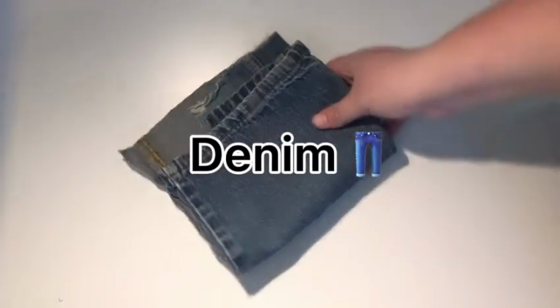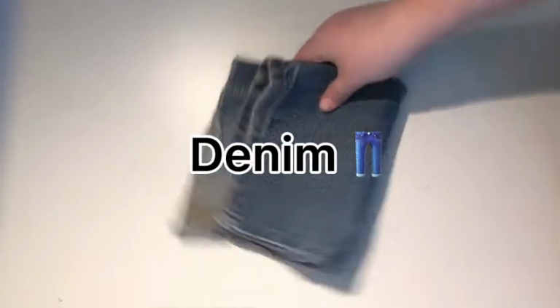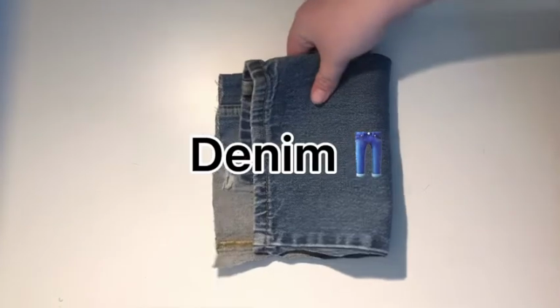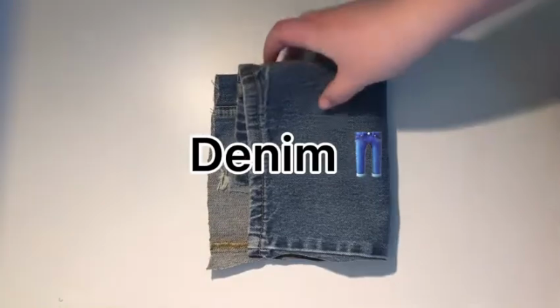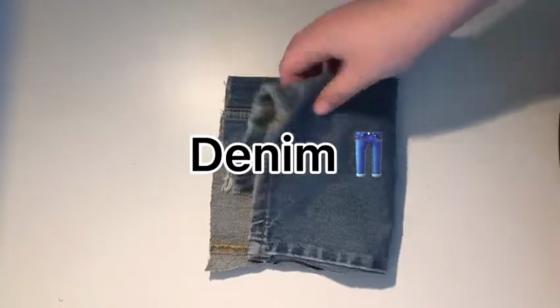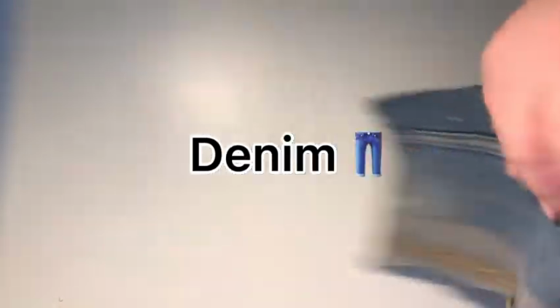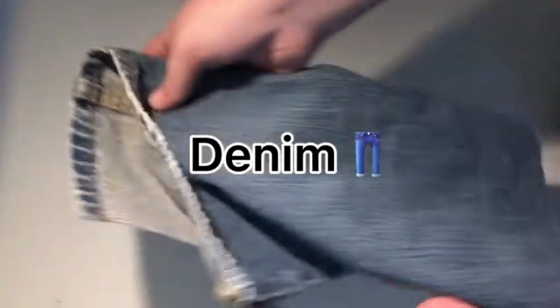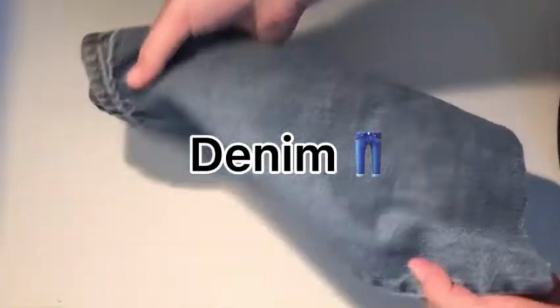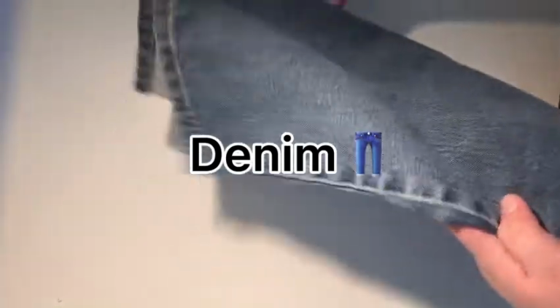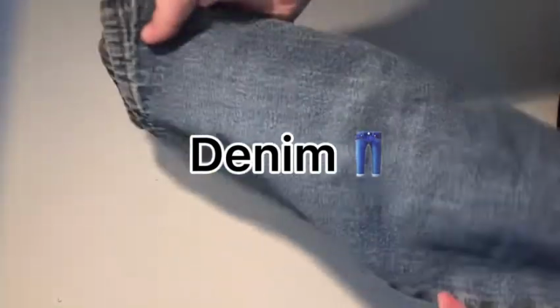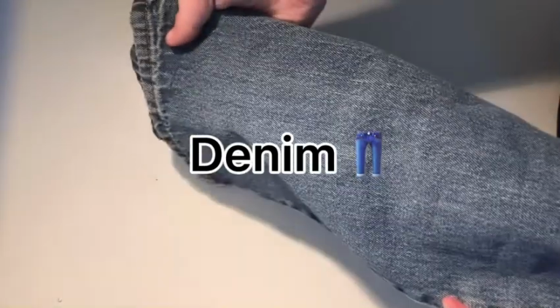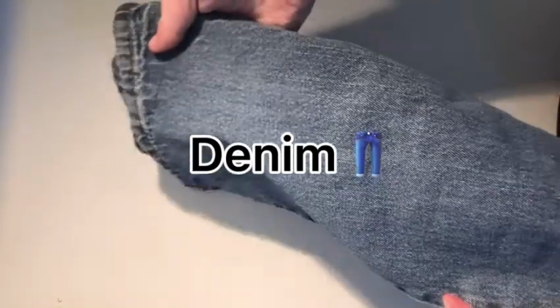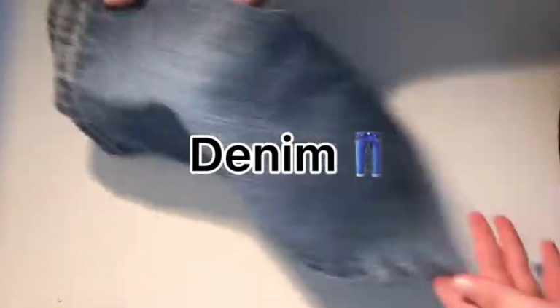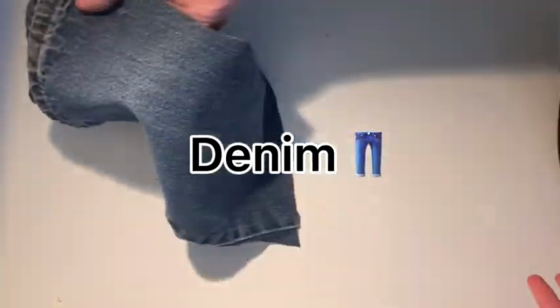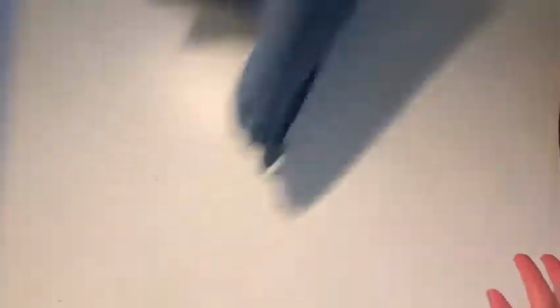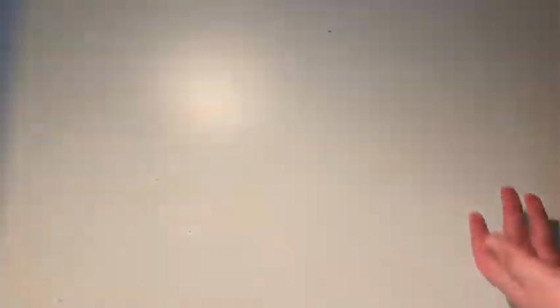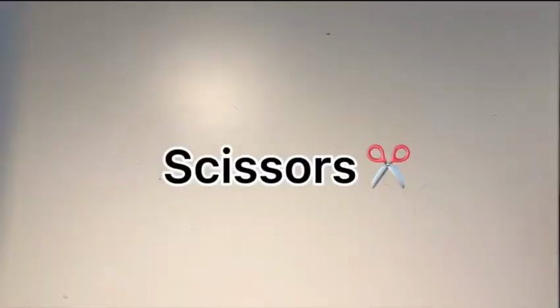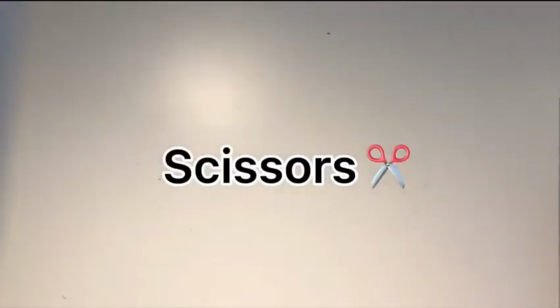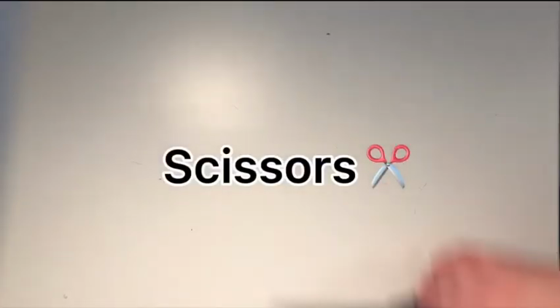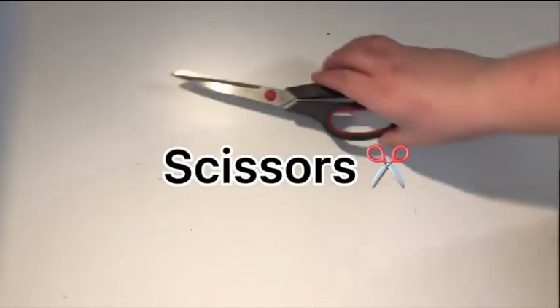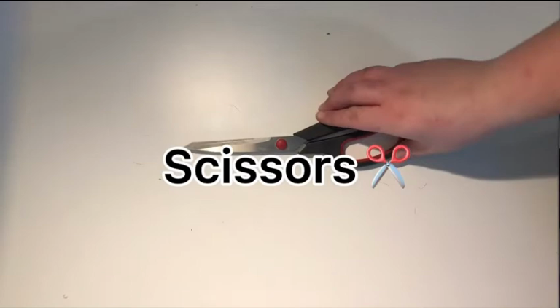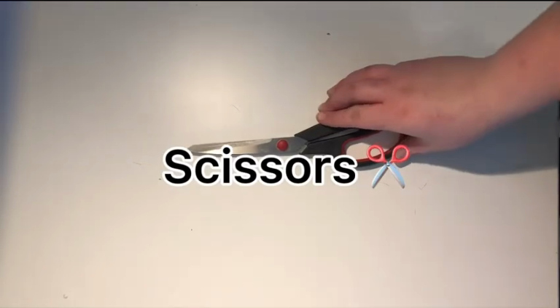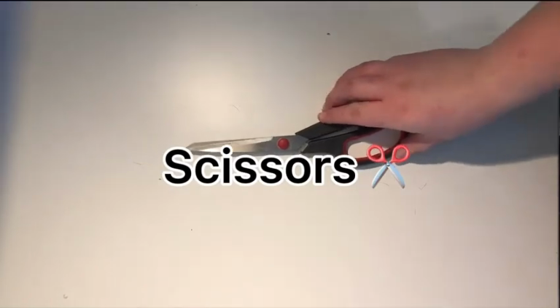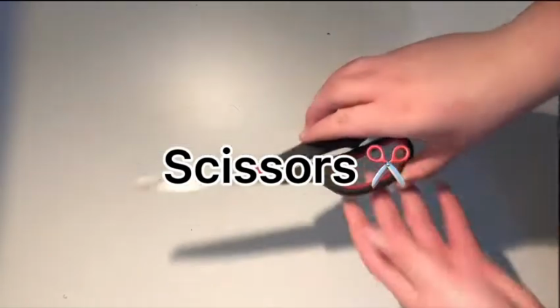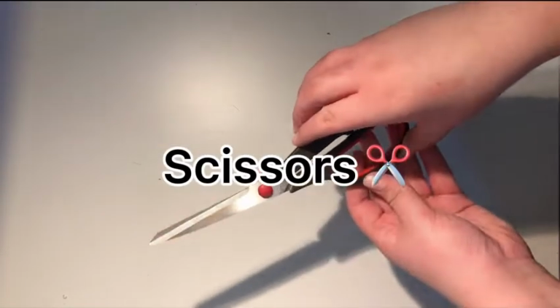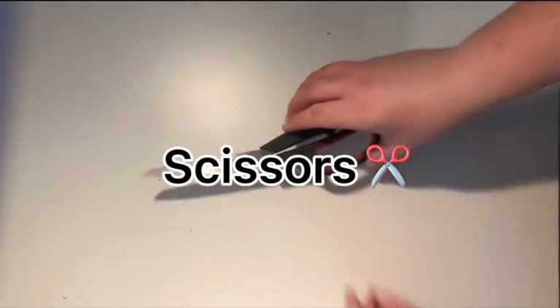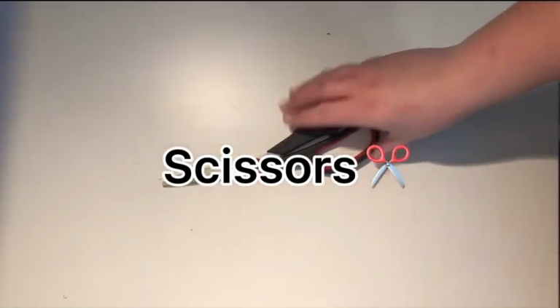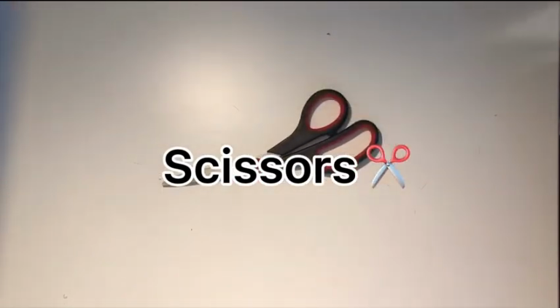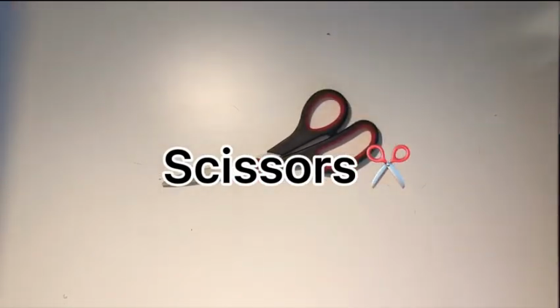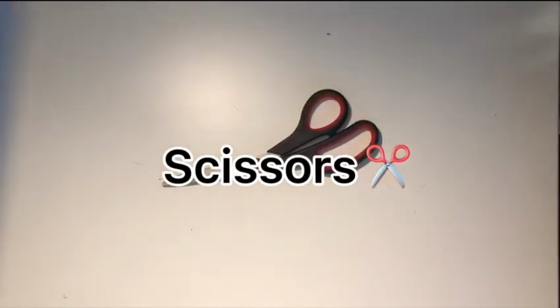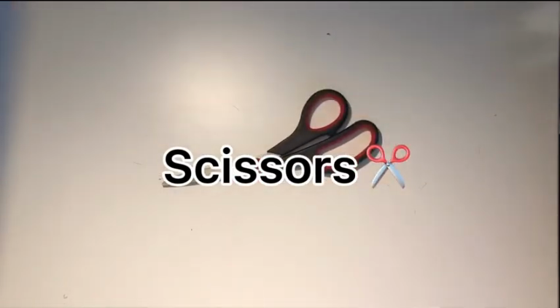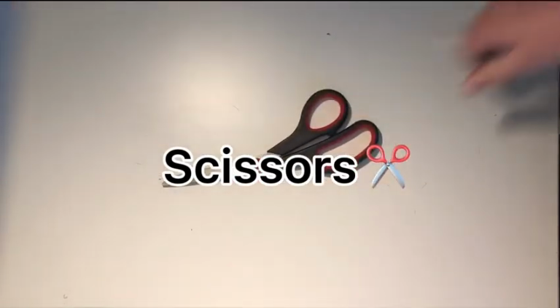You'll need some denim — I got mine from an old pair of jeans, I just cut it from an old pair of jeans, pretty easy. You'll also need a really sharp pair of scissors; they have to be good for cutting because cutting through the denim can be kind of difficult sometimes.